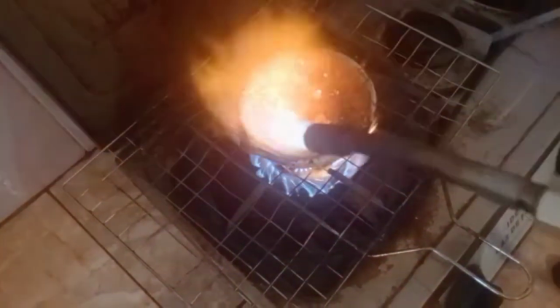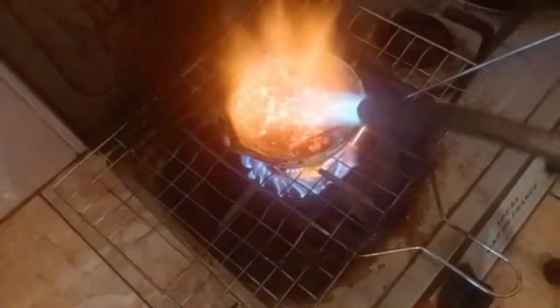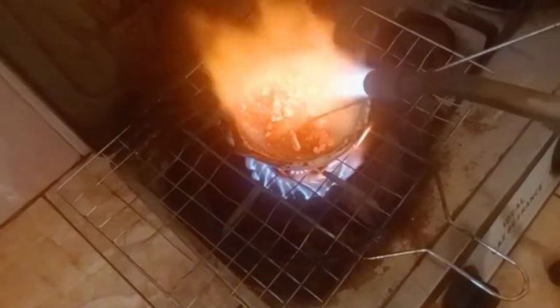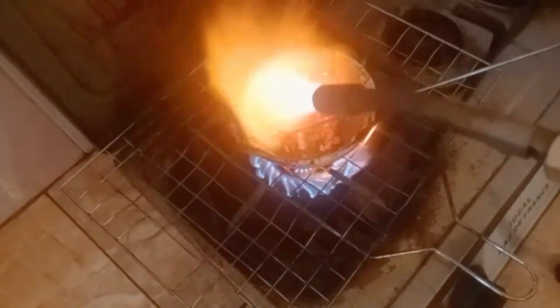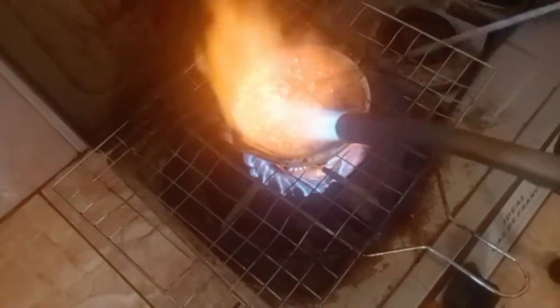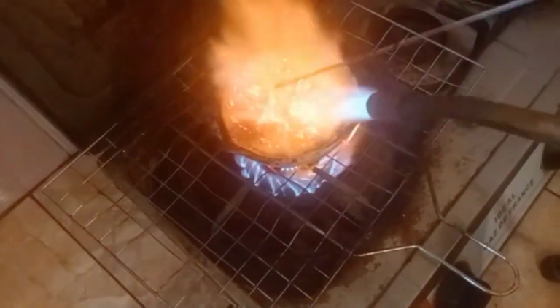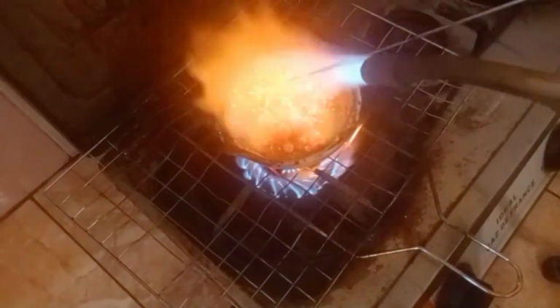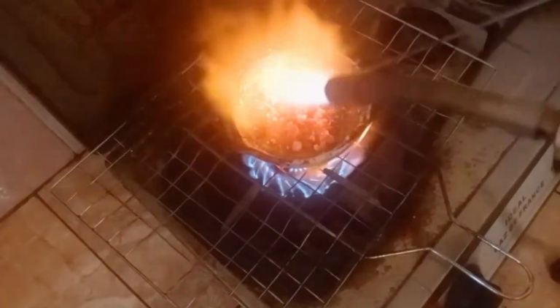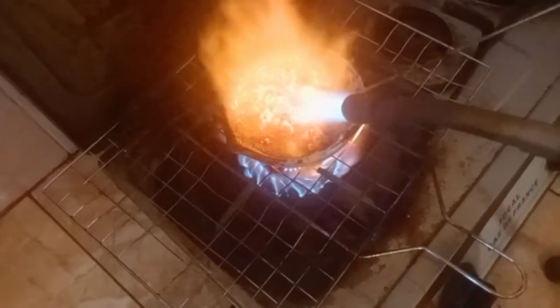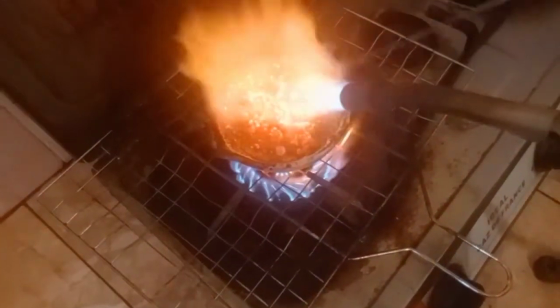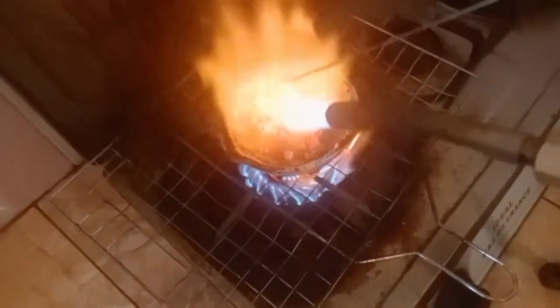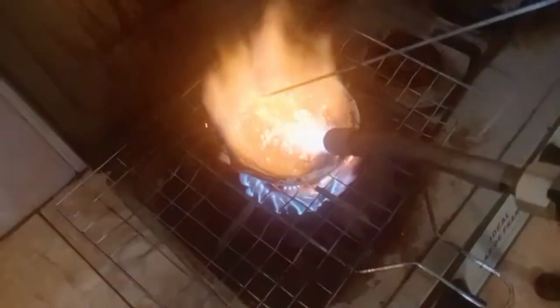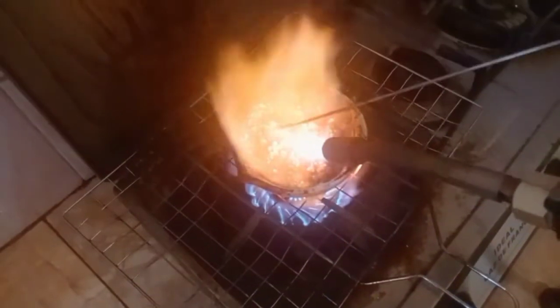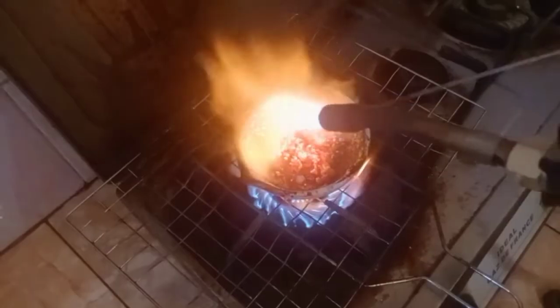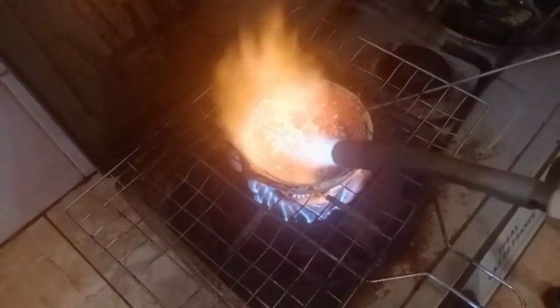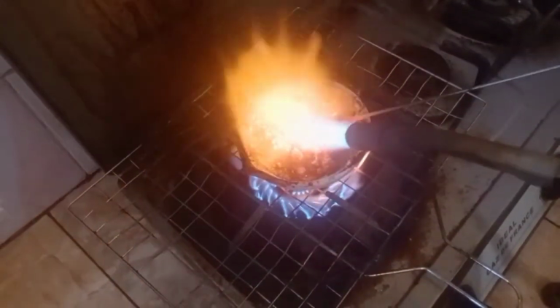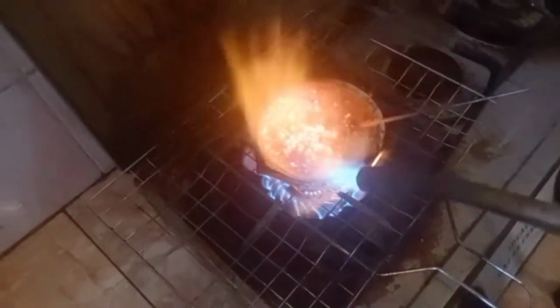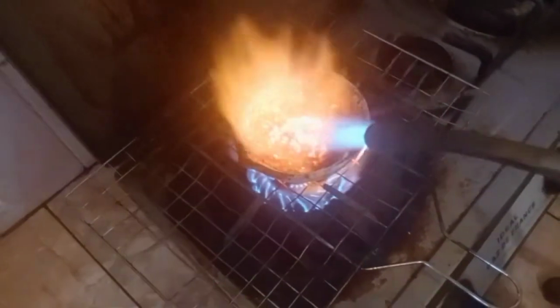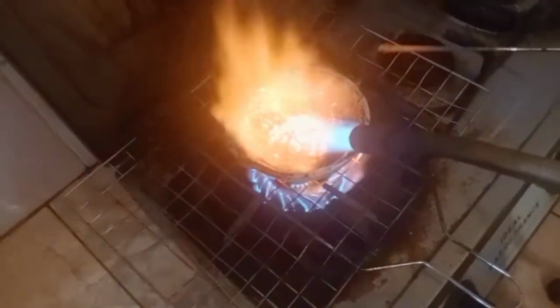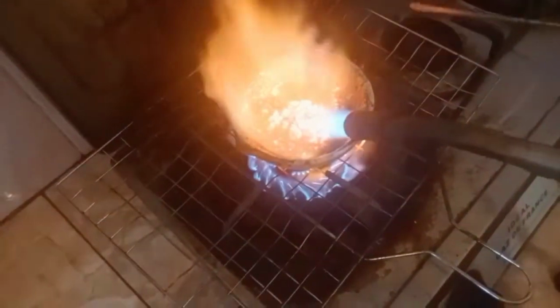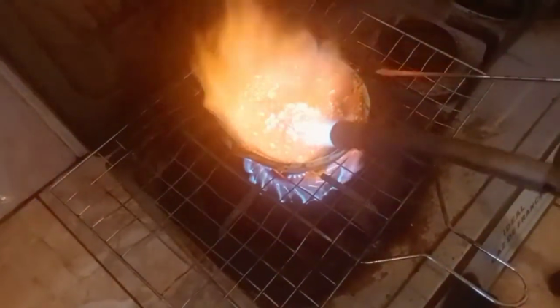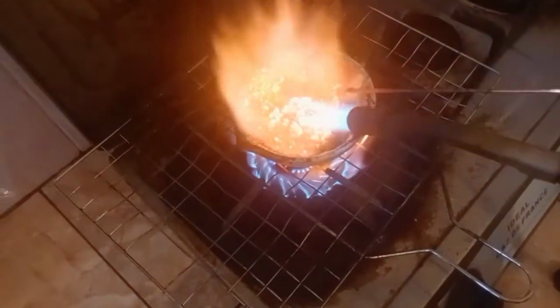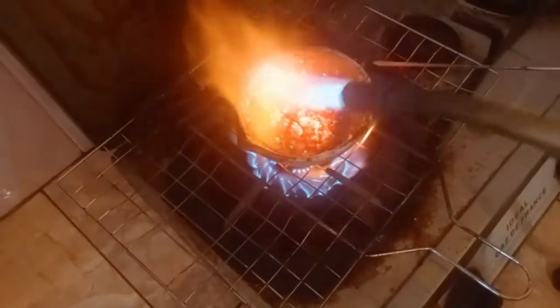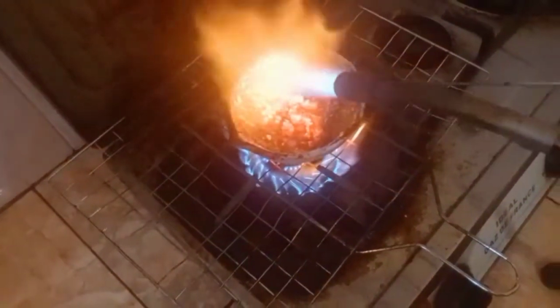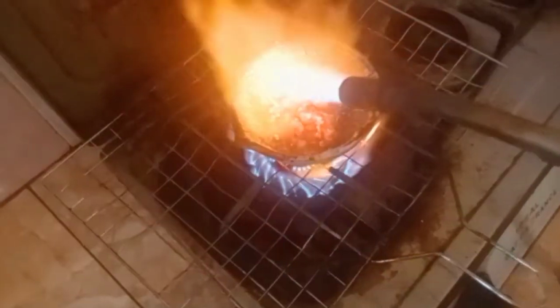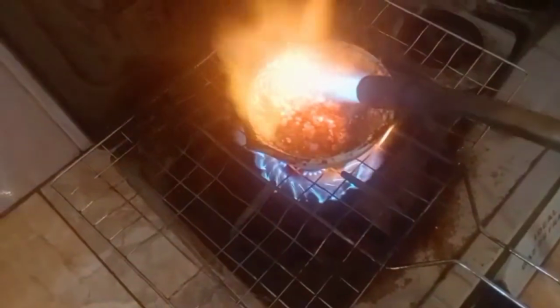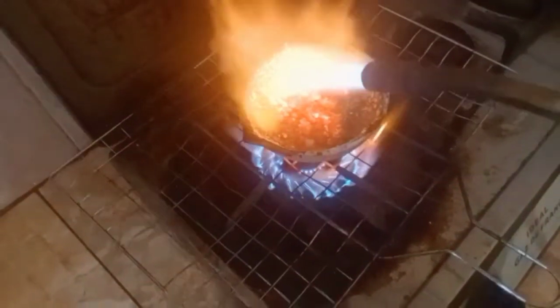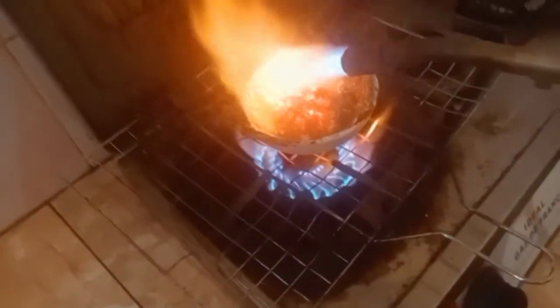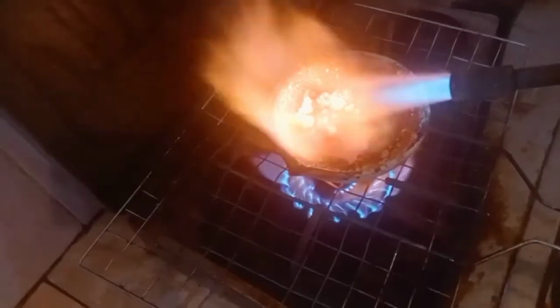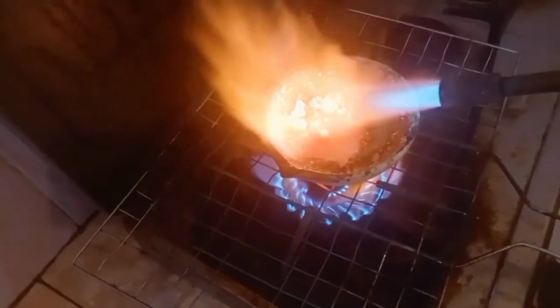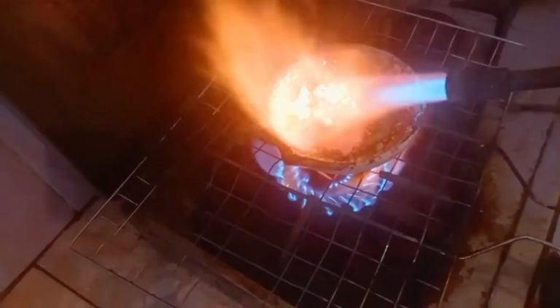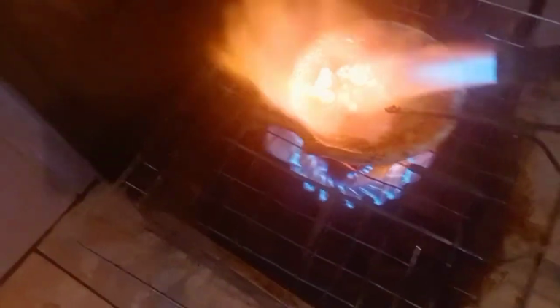24 carat gold is pure 100% gold. As you can see, by multiplying the carat 24 by the carat factor 4.16, the product 99.84 rounds to 100%. If the gold is not marked, check it with your set of gold needles.